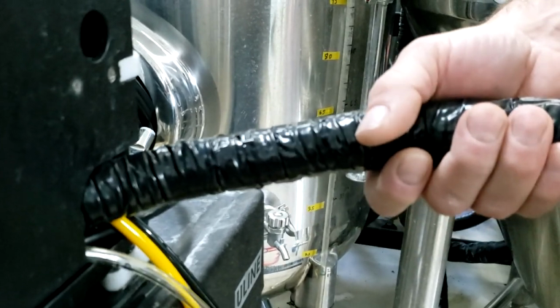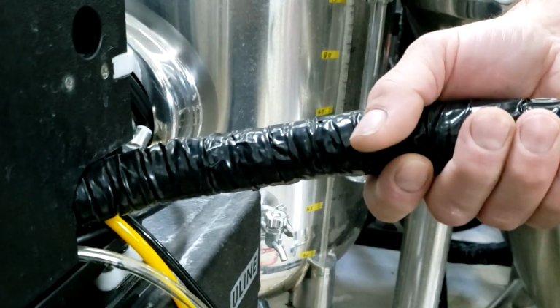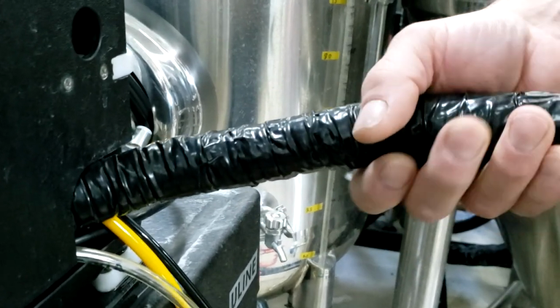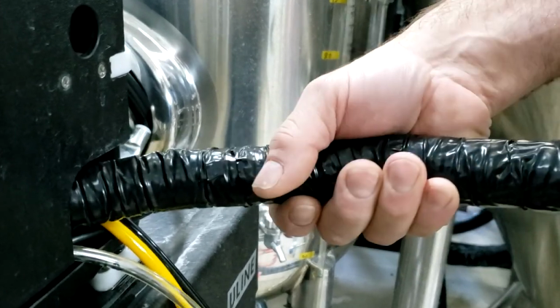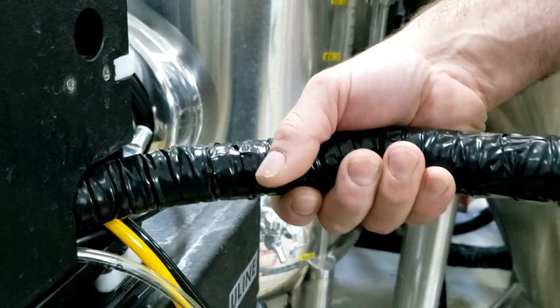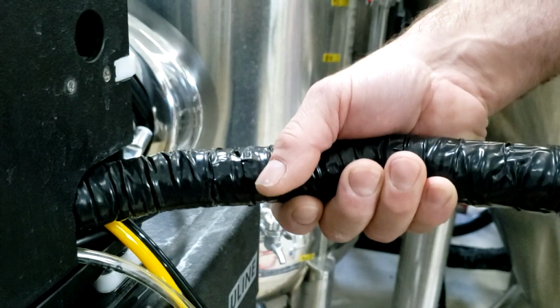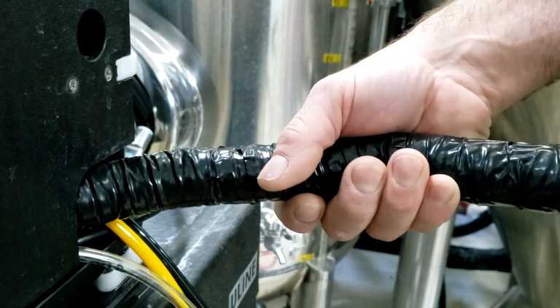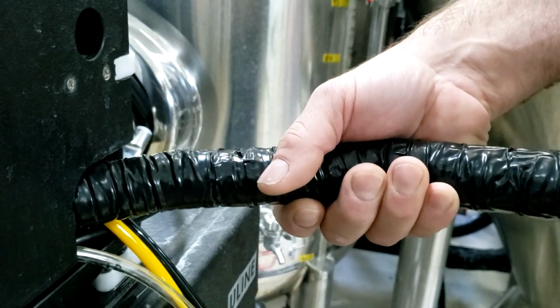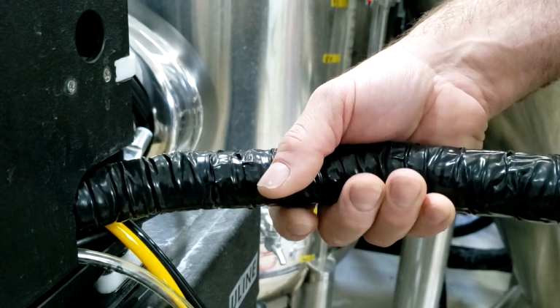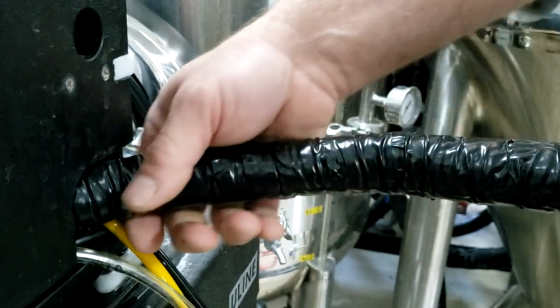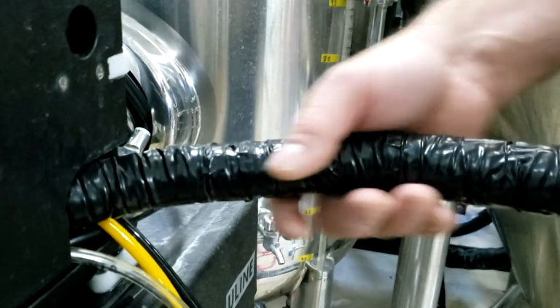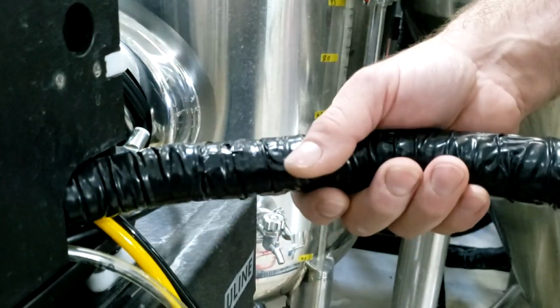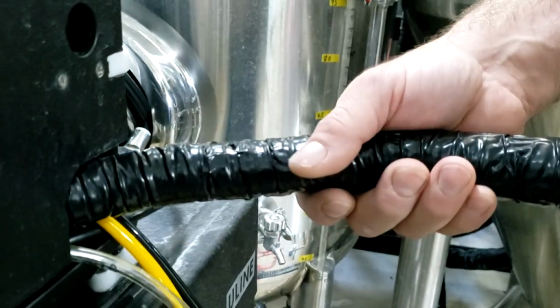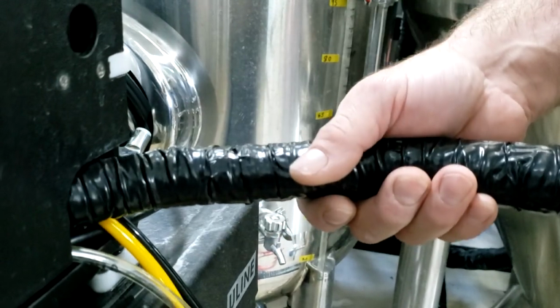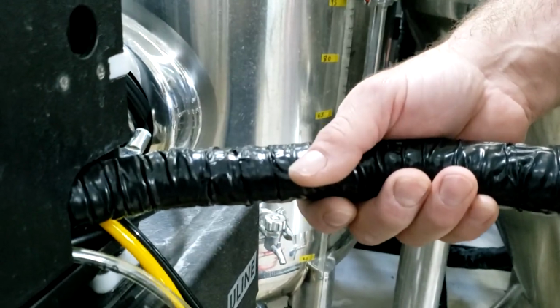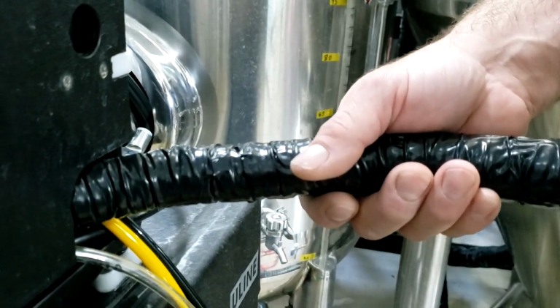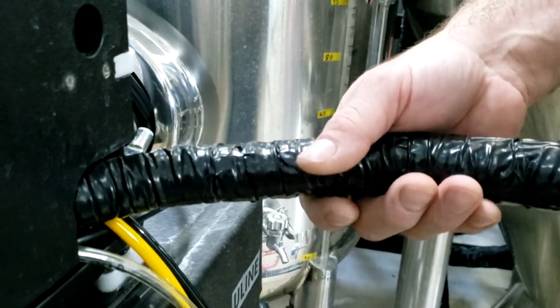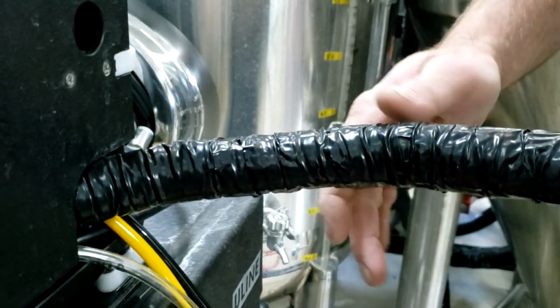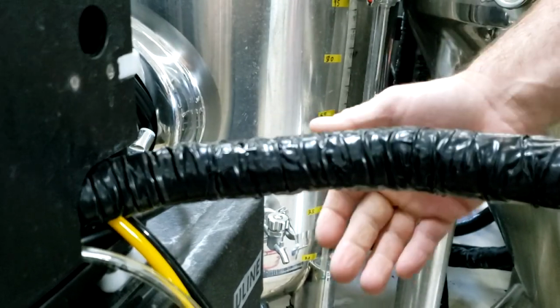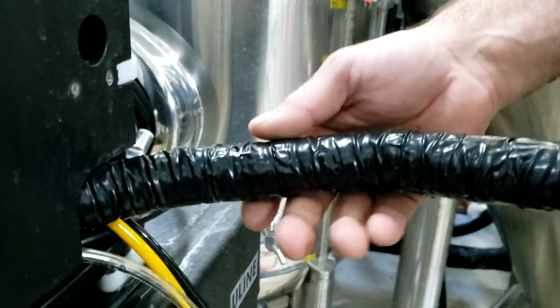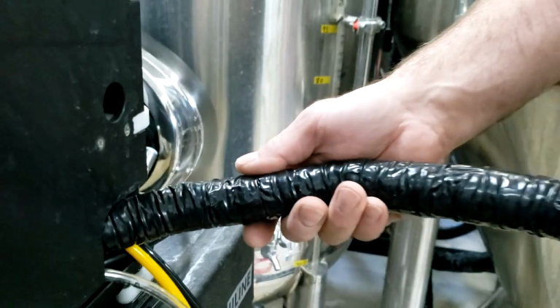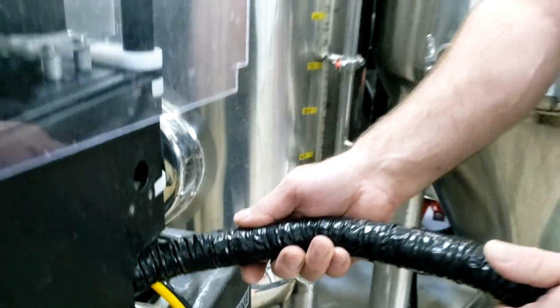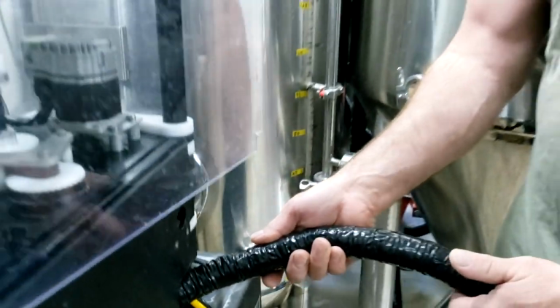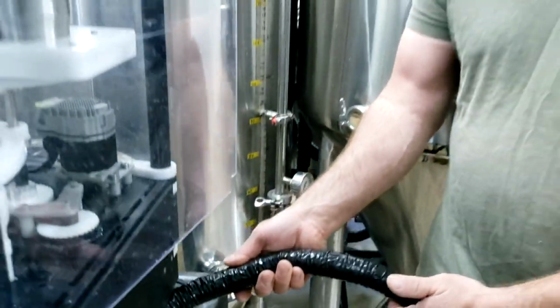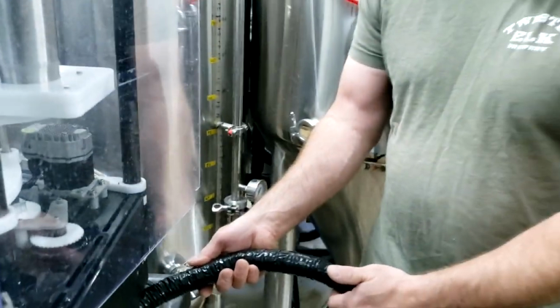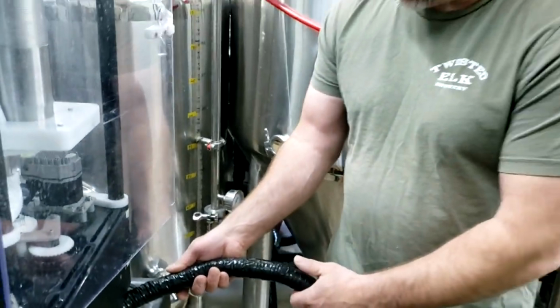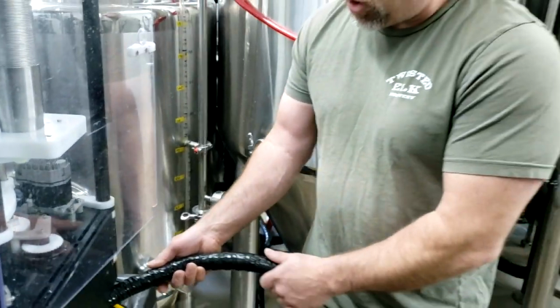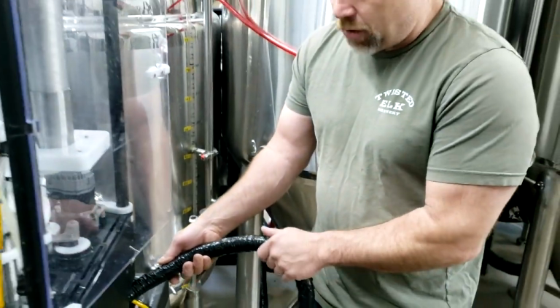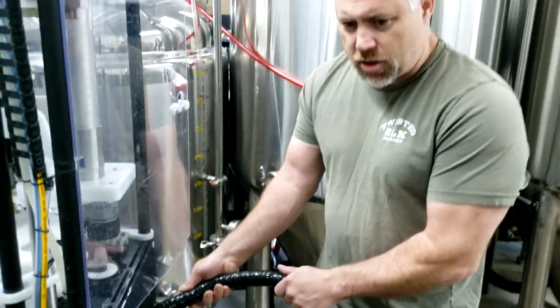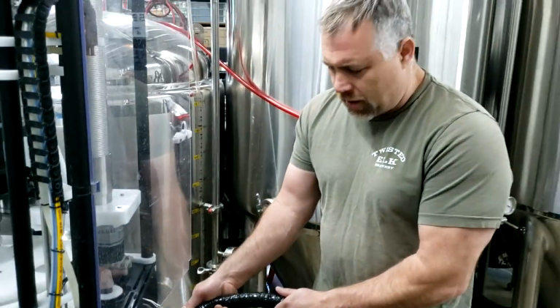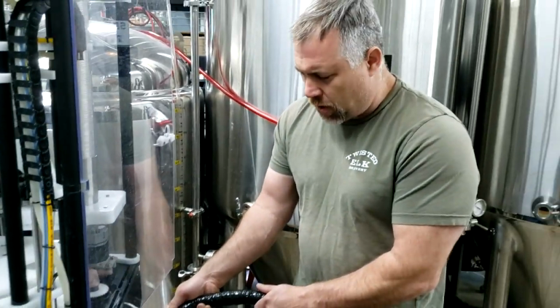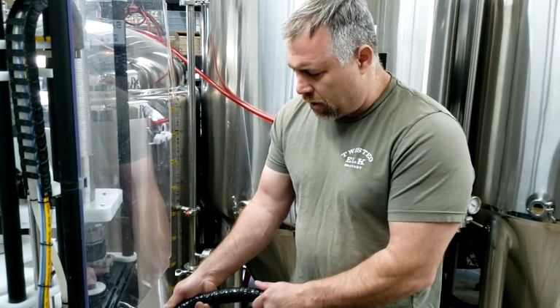I feel like this insulation makes a big difference because it's all about temperature at this point. As your beer comes in, if it starts to warm up, it's going to break out of solution. So I feel like this was a nice mod that we did.